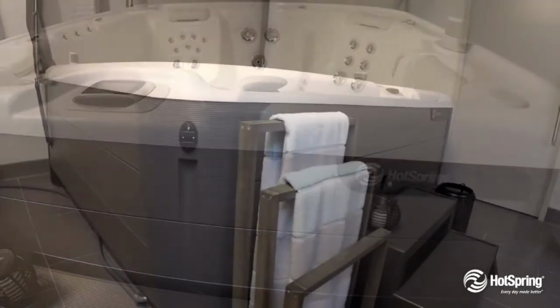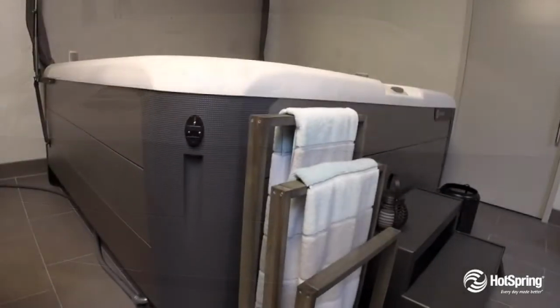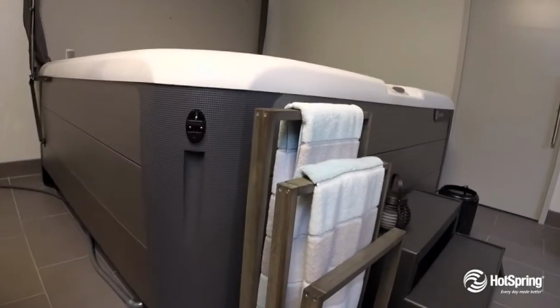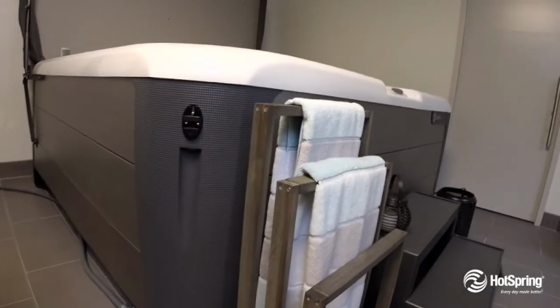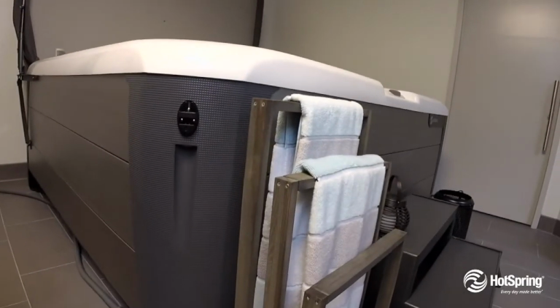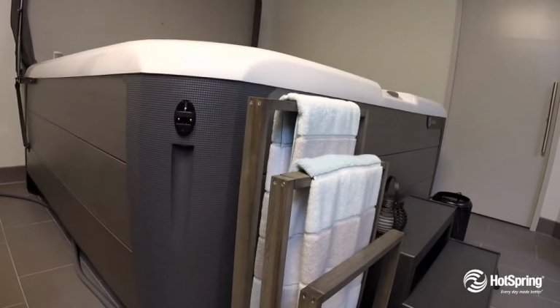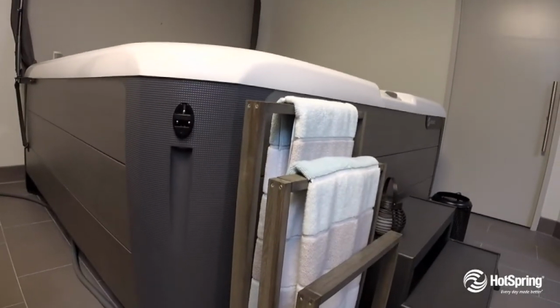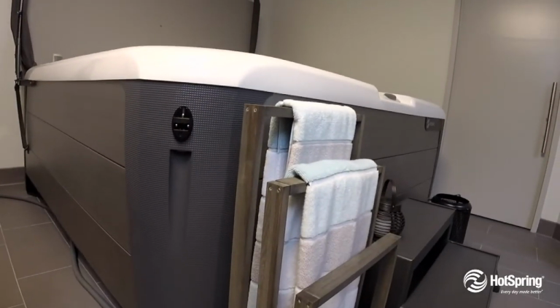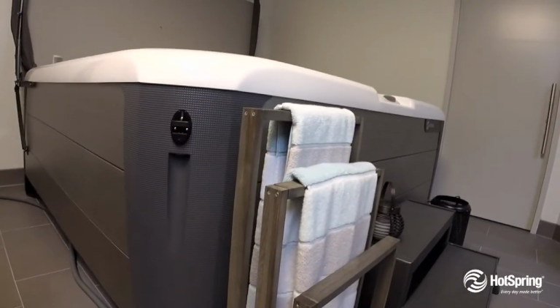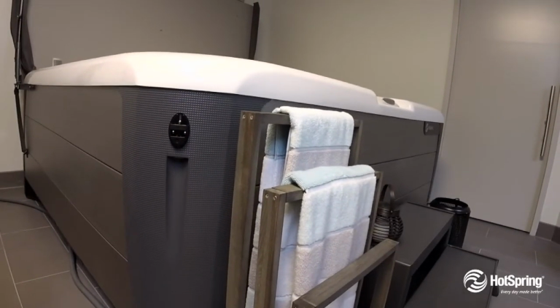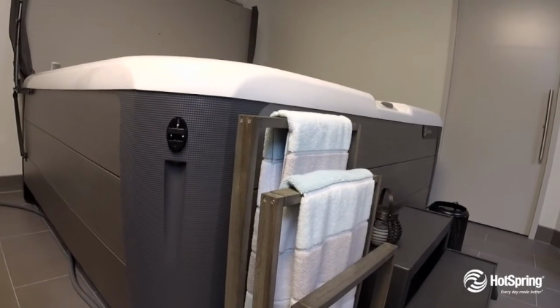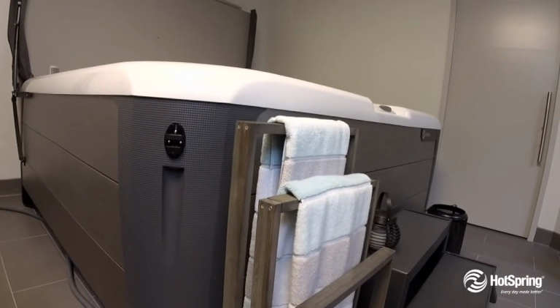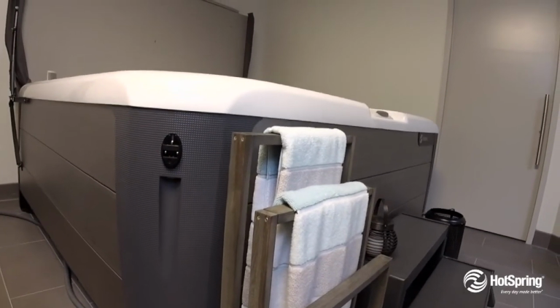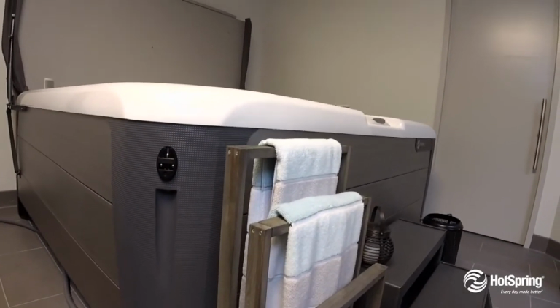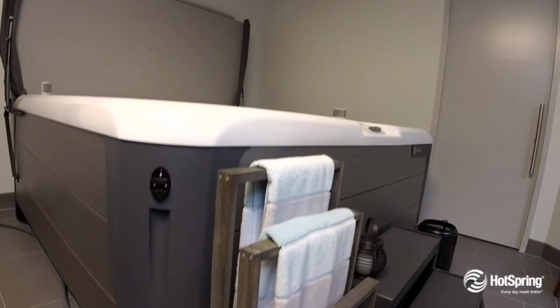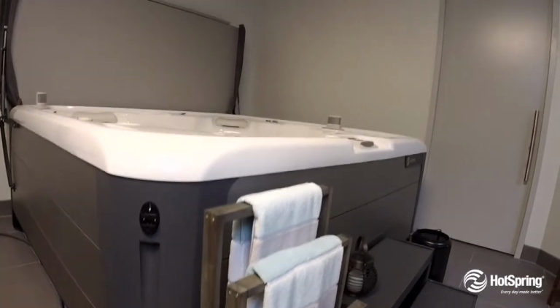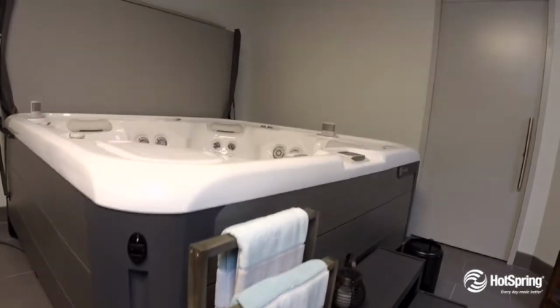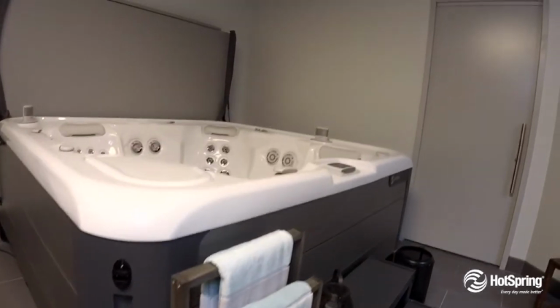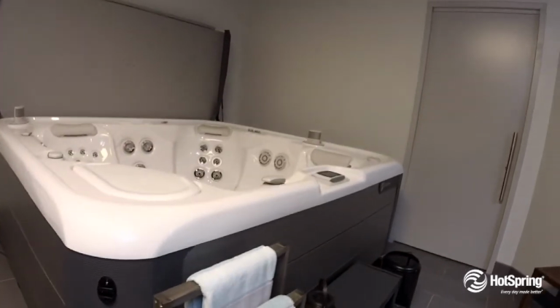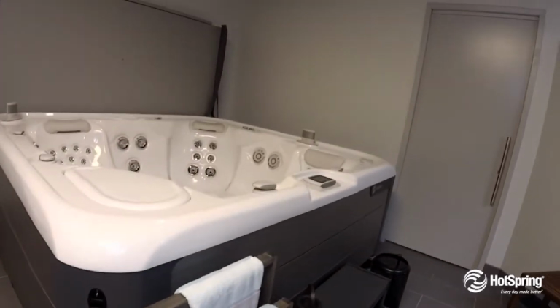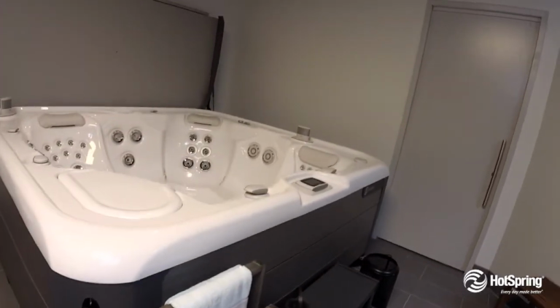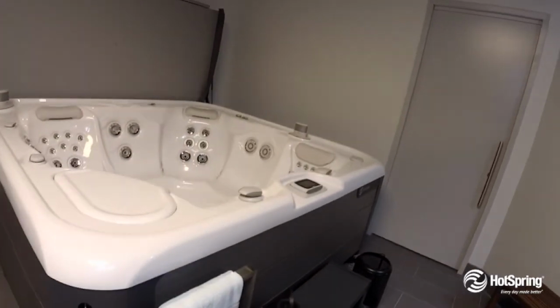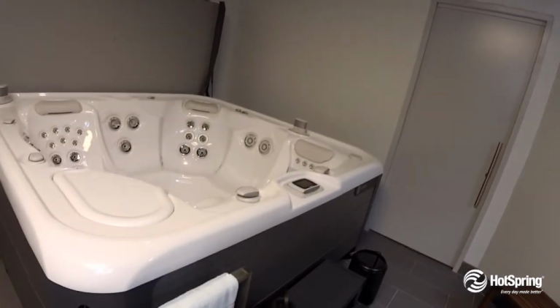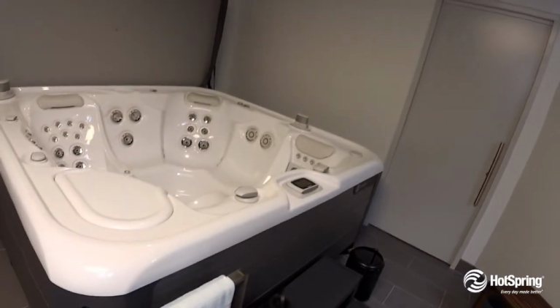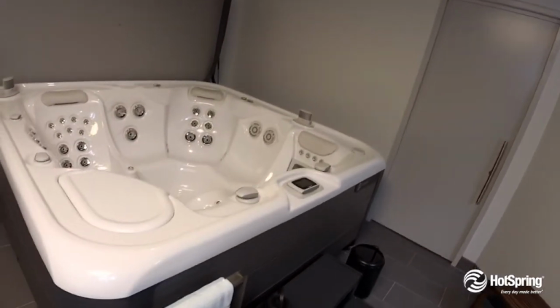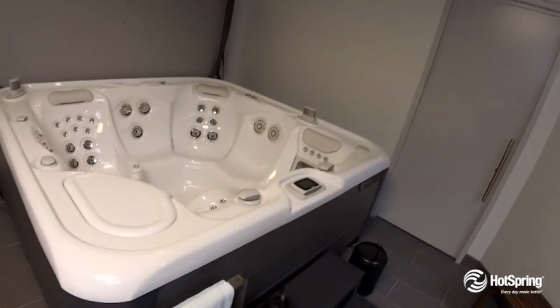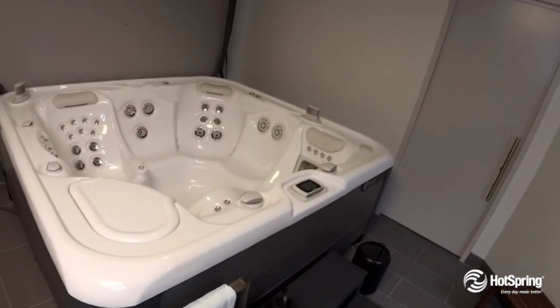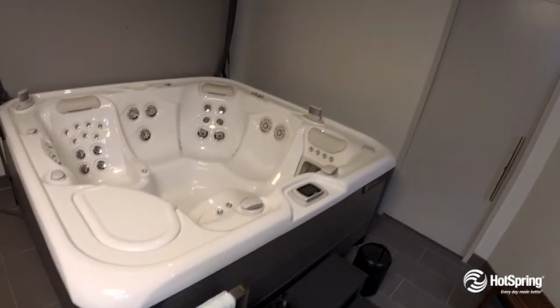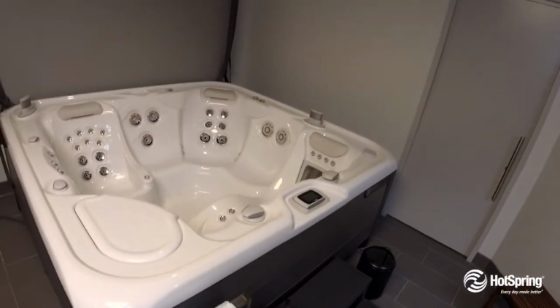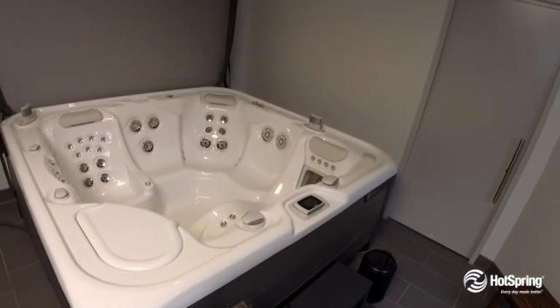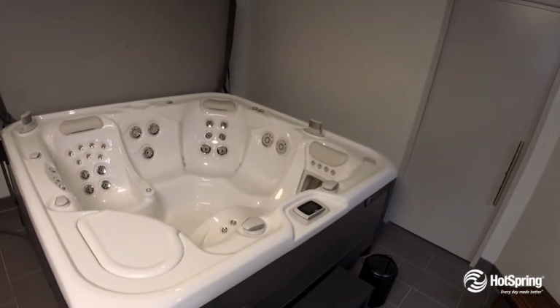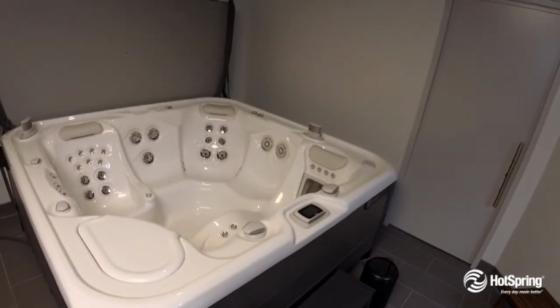It does offer, also, the optional Freshwater Salt System, which gives you the softest, most natural-feeling water in an automated water care system.